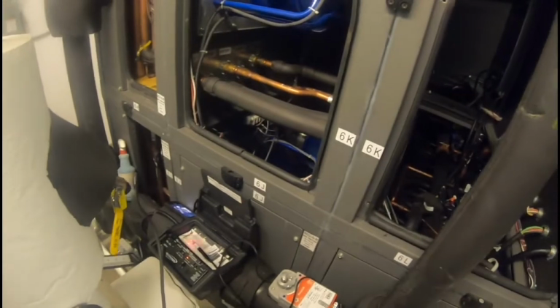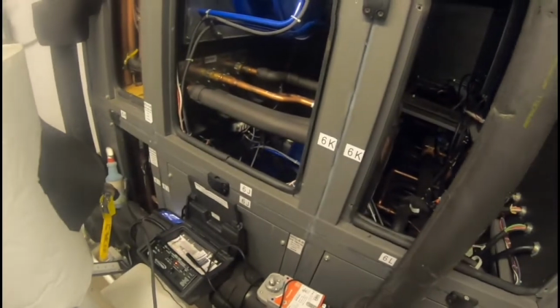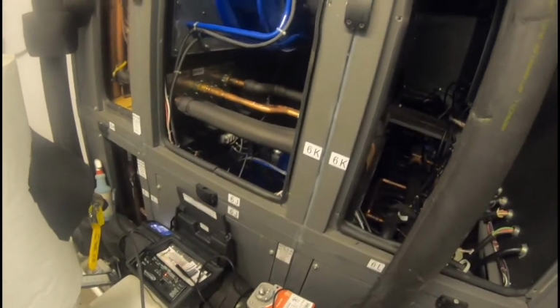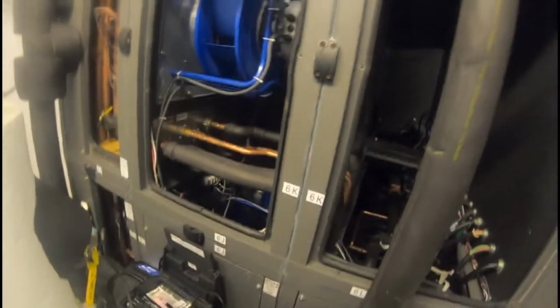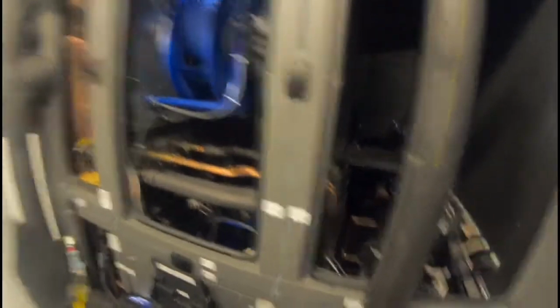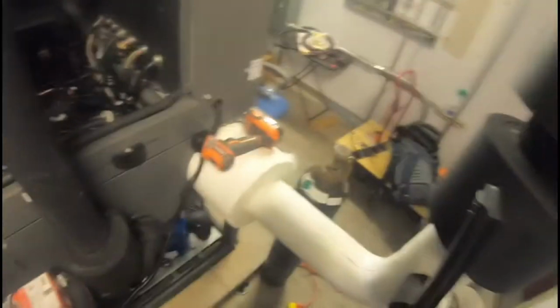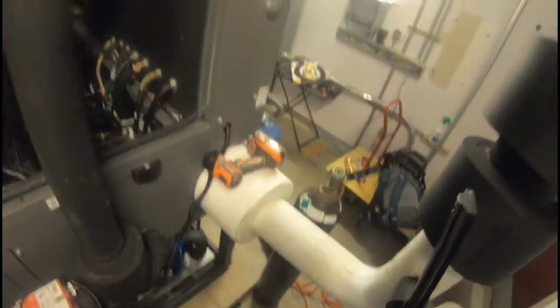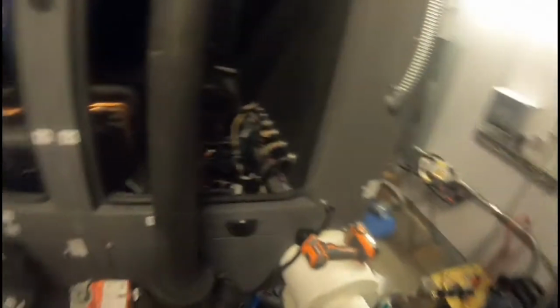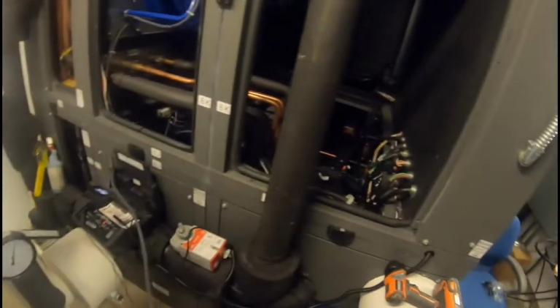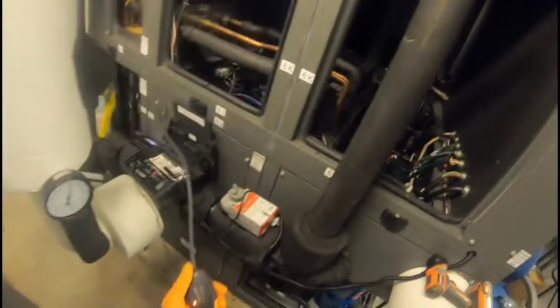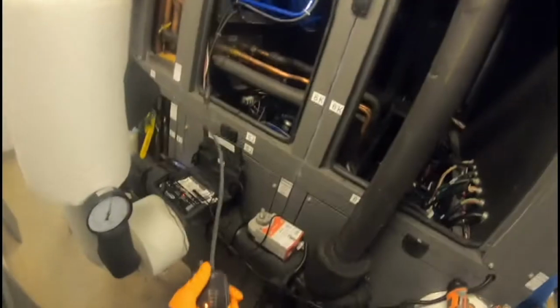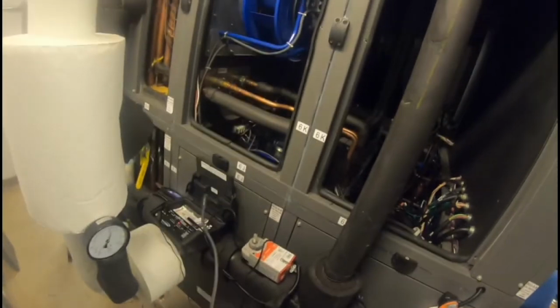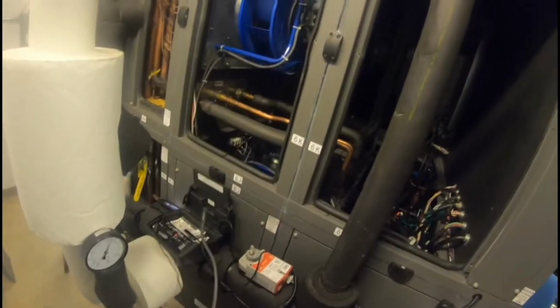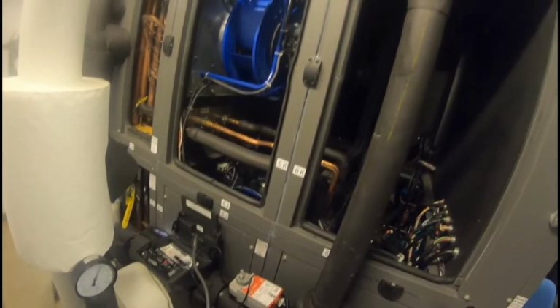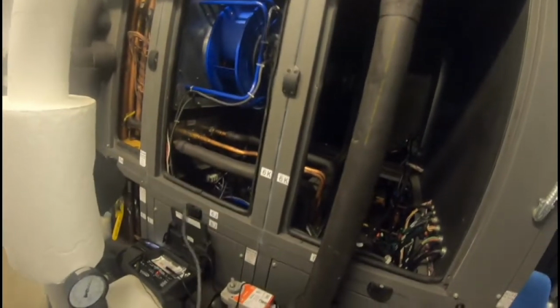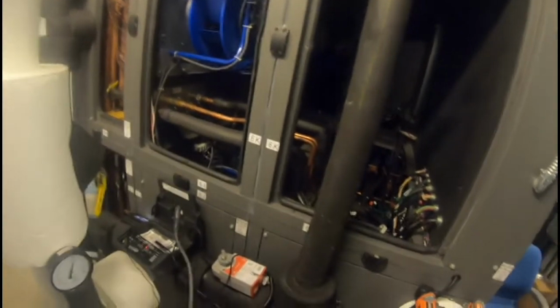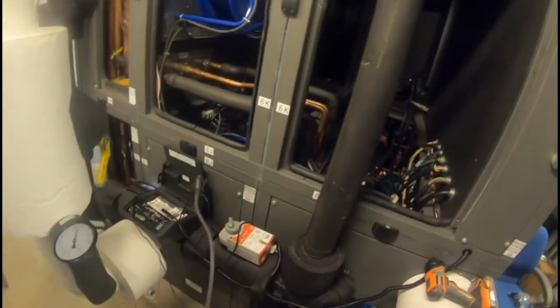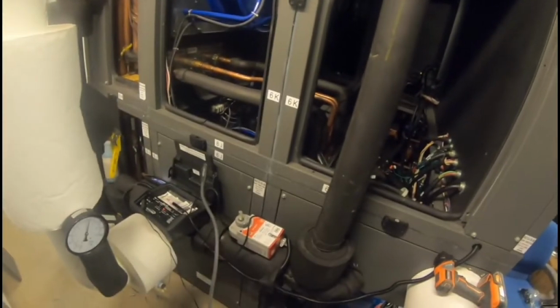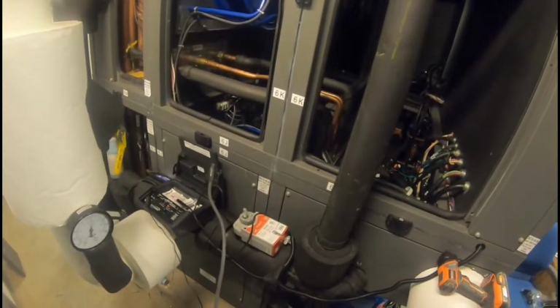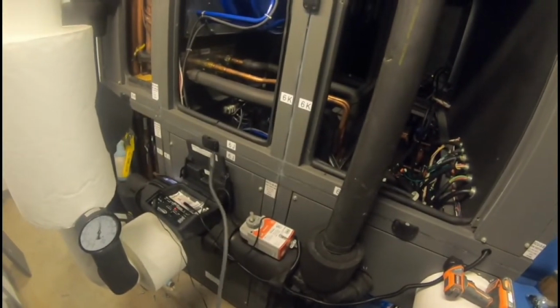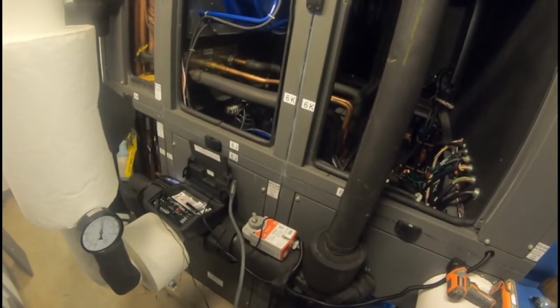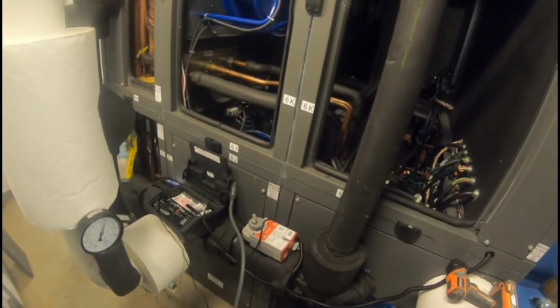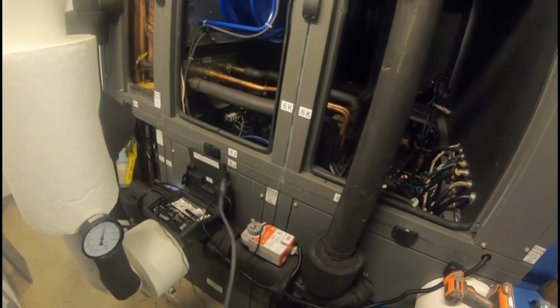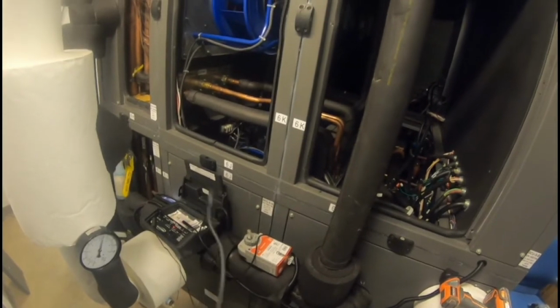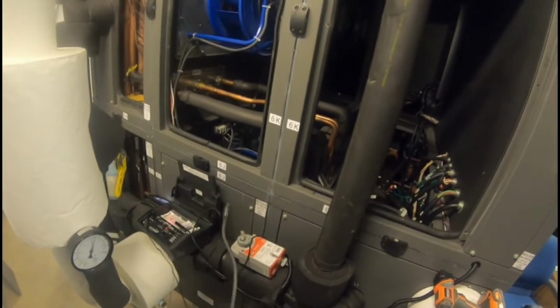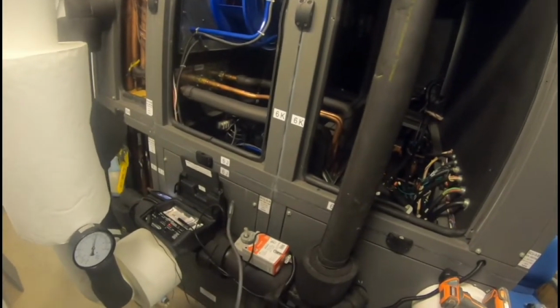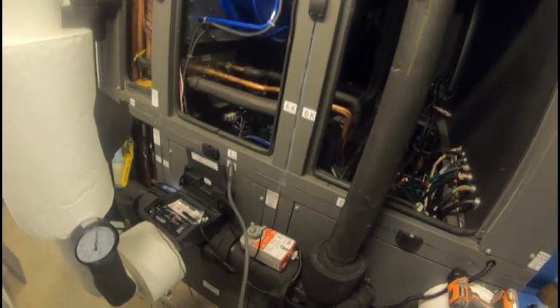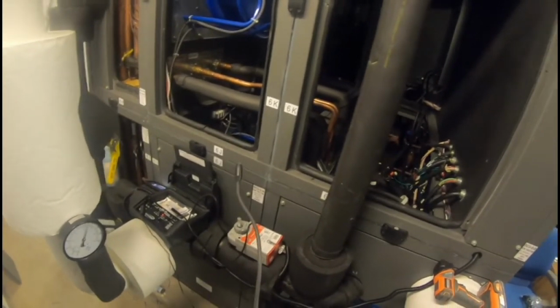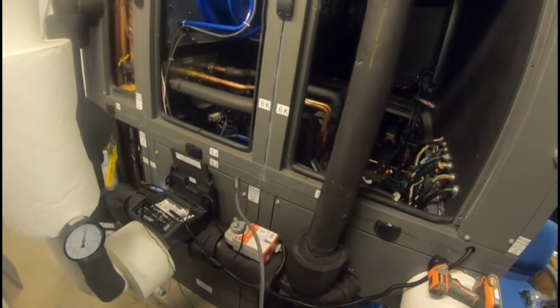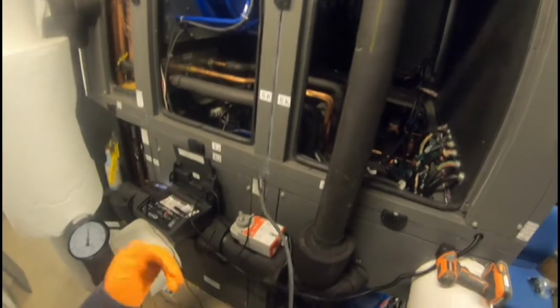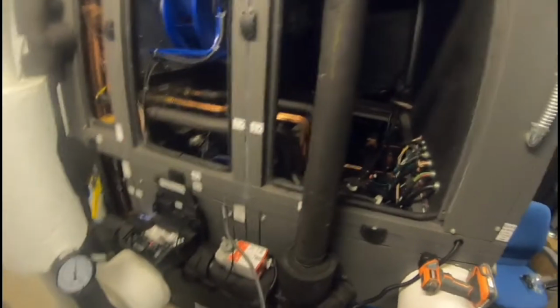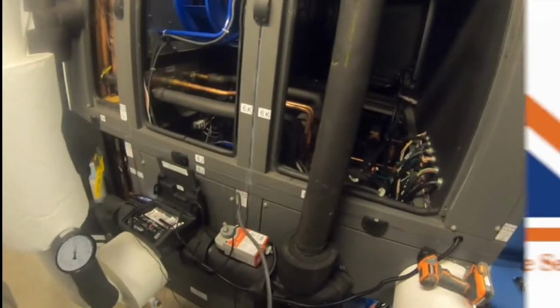I just wanted to take this moment and show you both of these leak detectors in action. Thank you for taking the time to check out this video — hit that like button, subscribe, and have a blessed day.